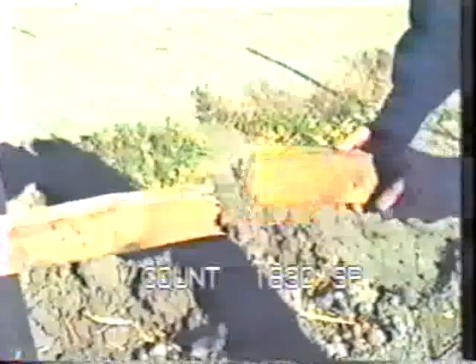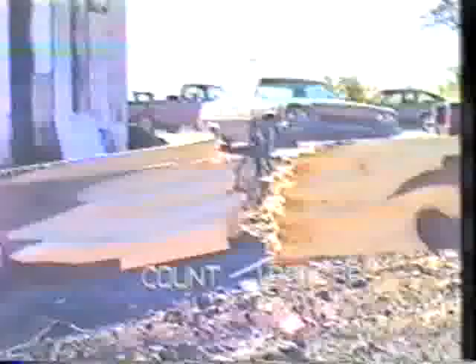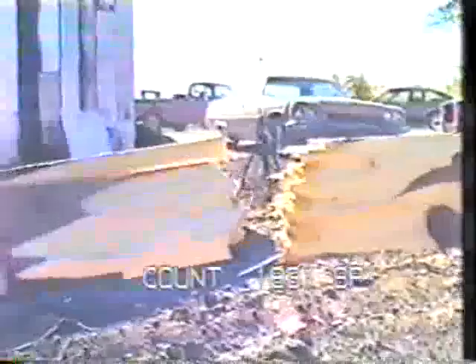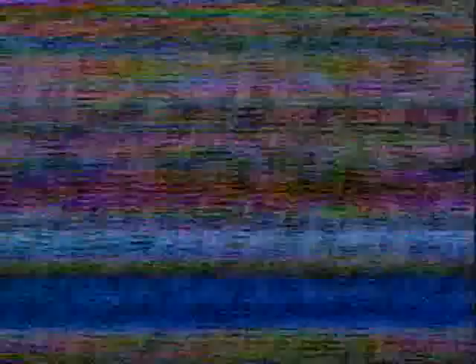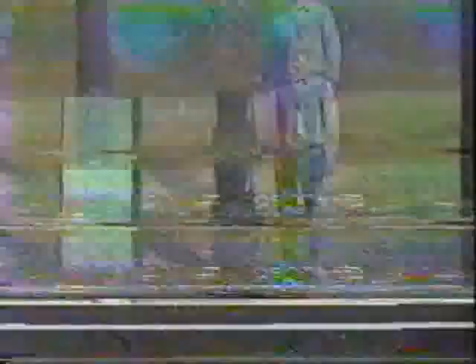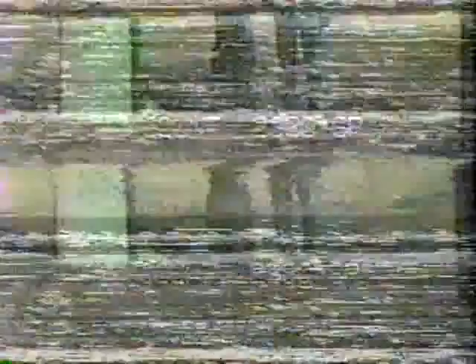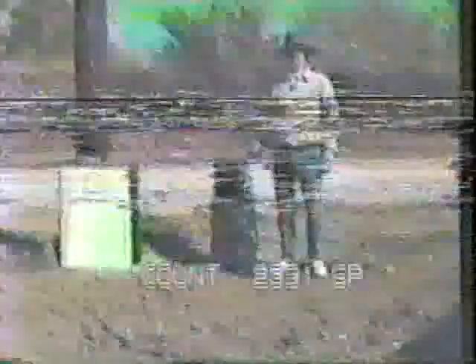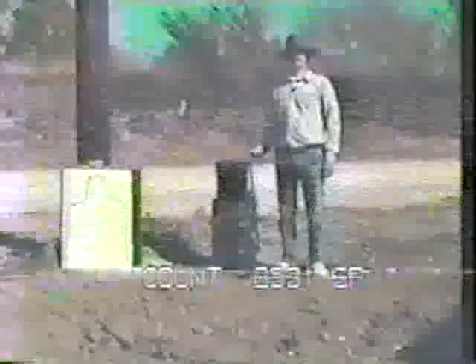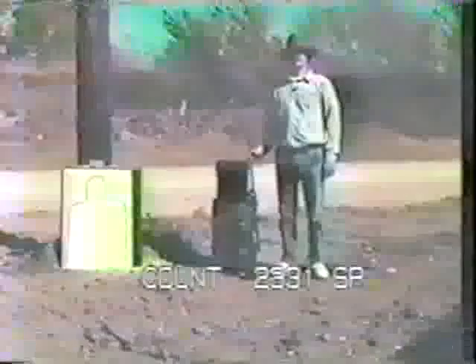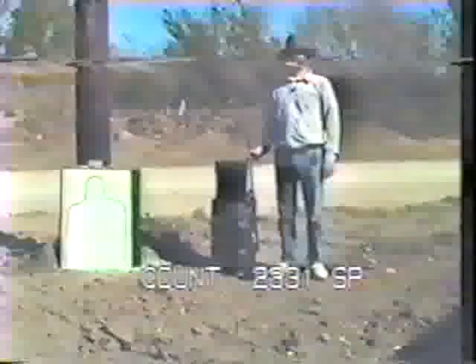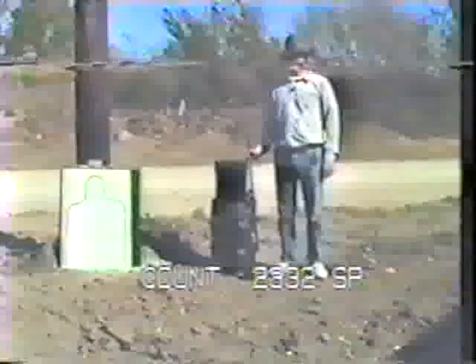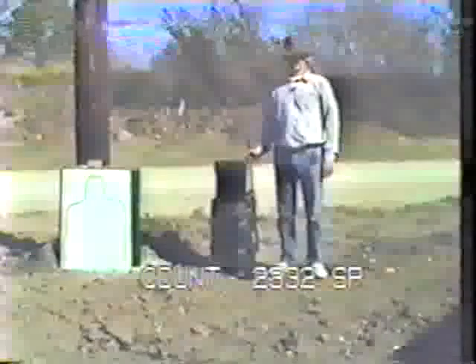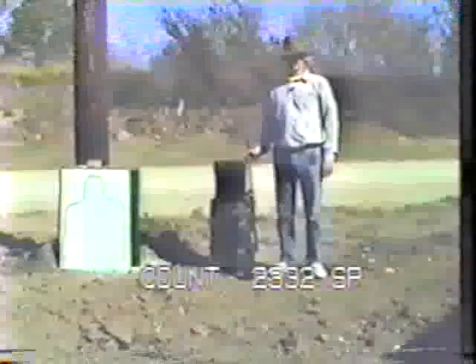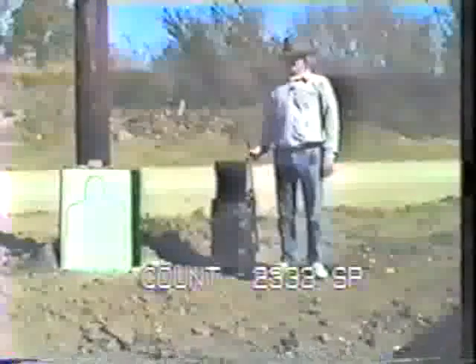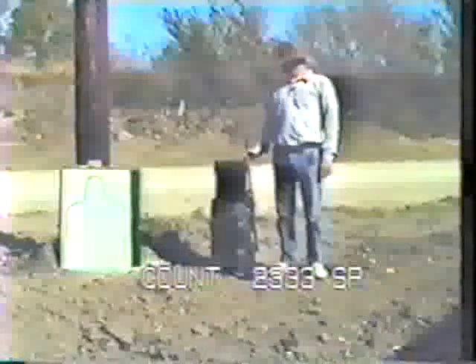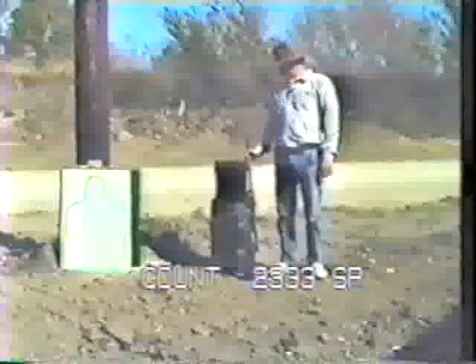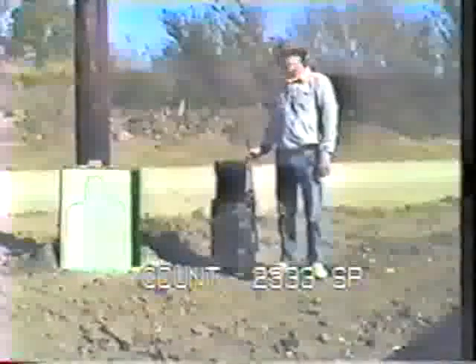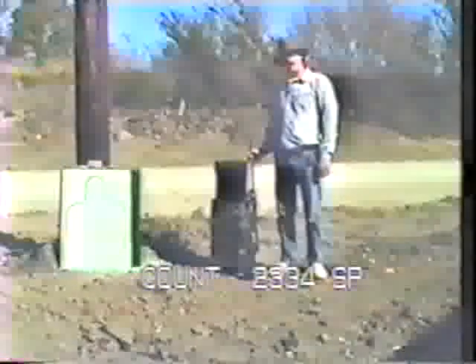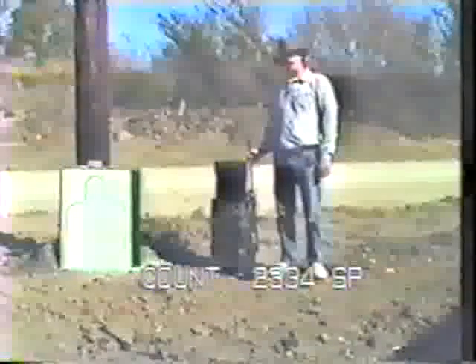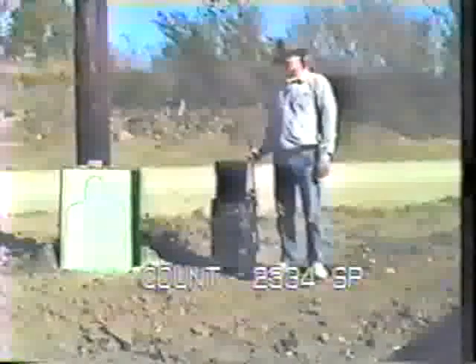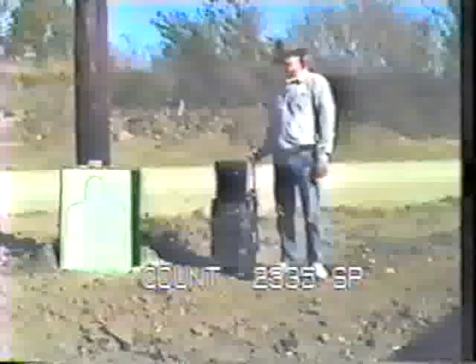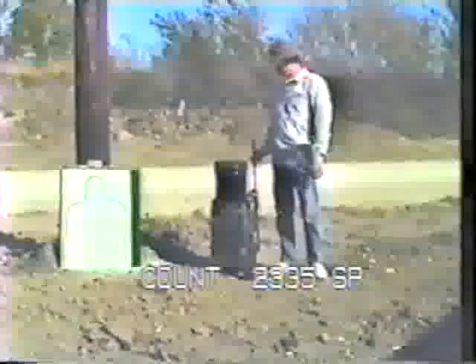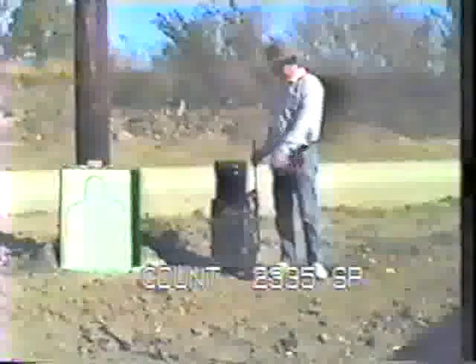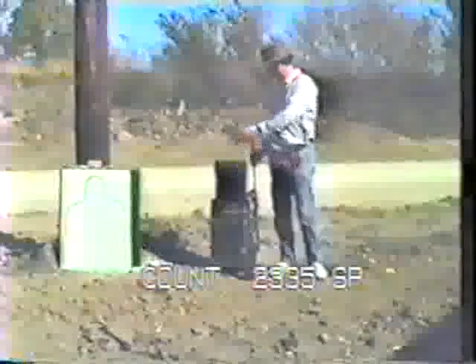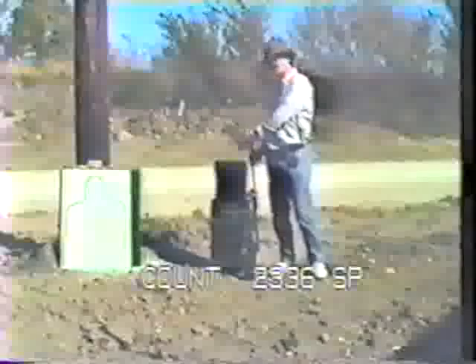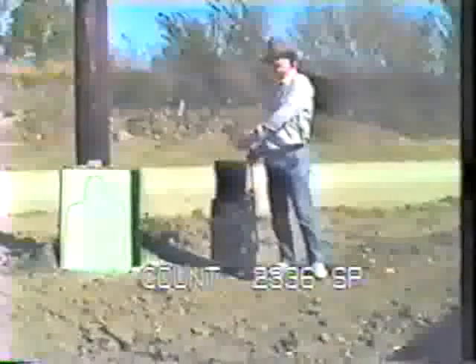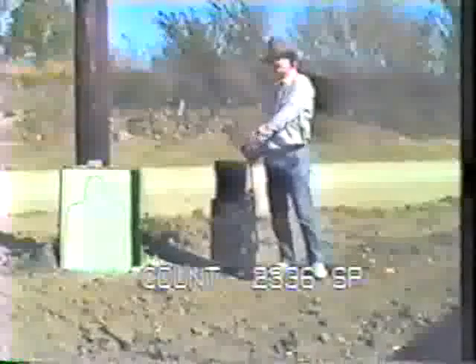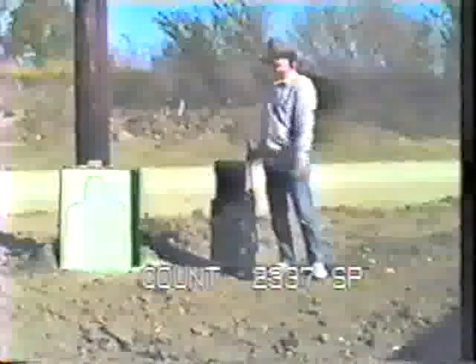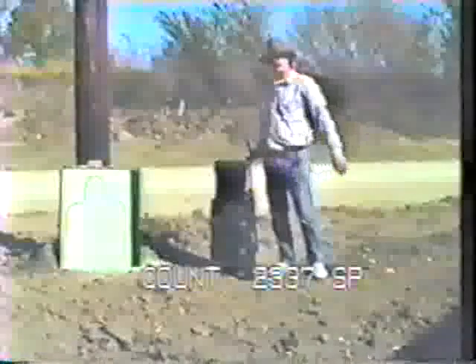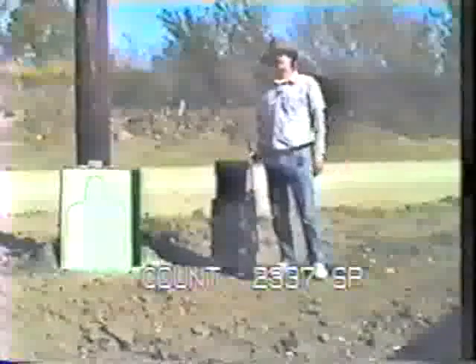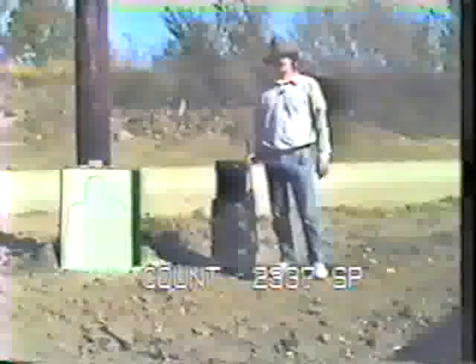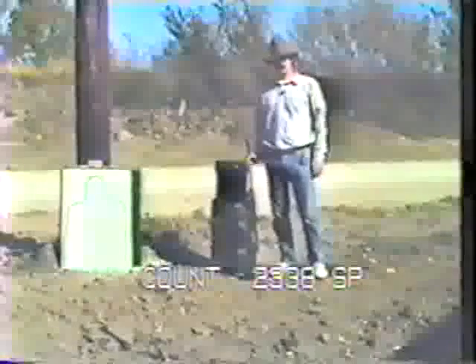There it is. Let's try it for our amusement at this five-gallon bucket full of water at about 10 yards.